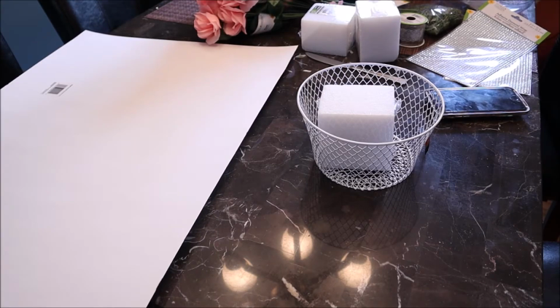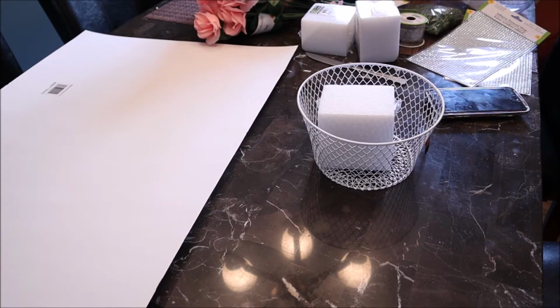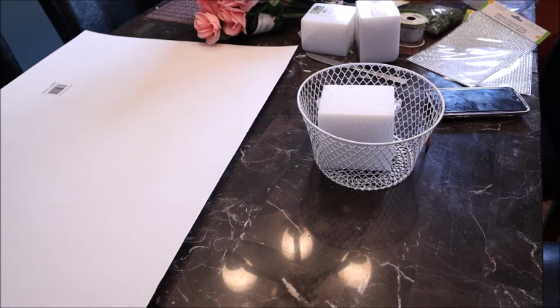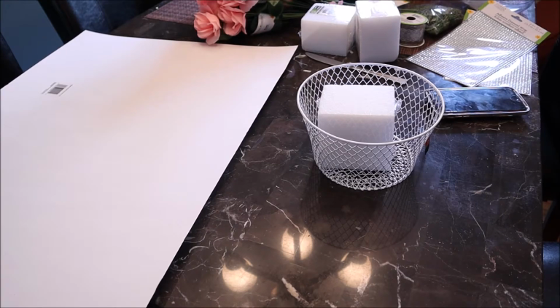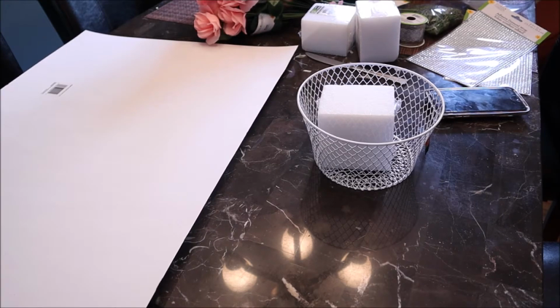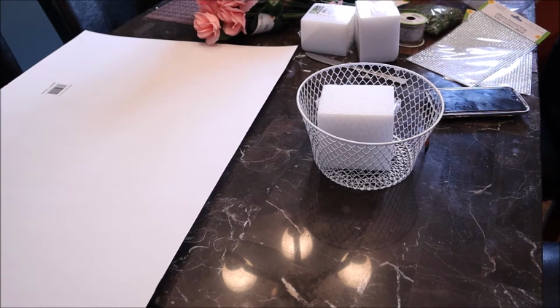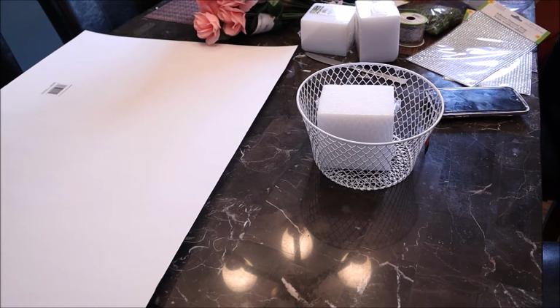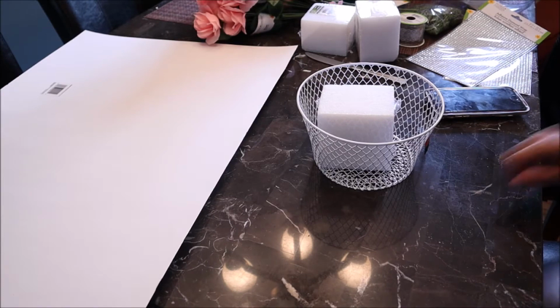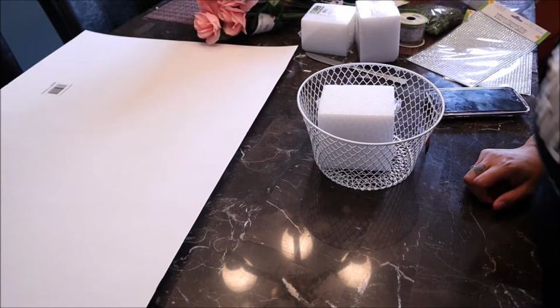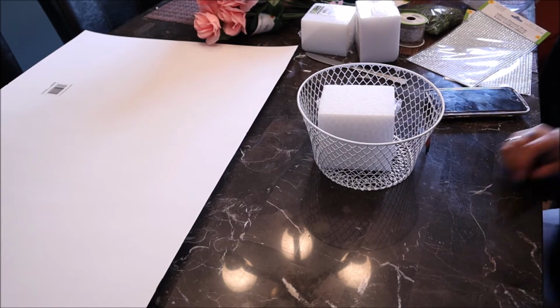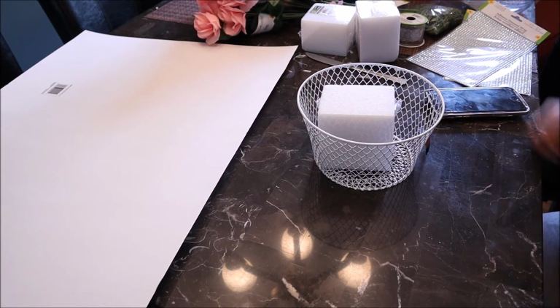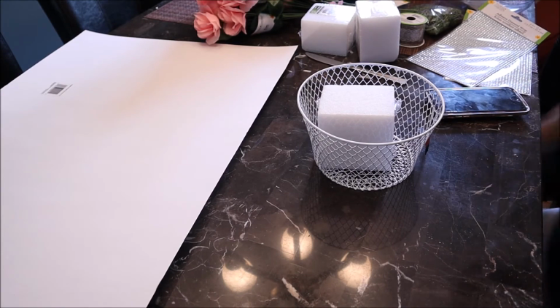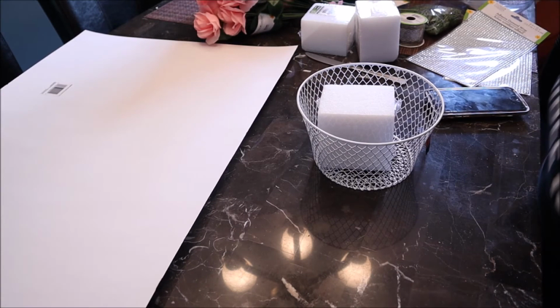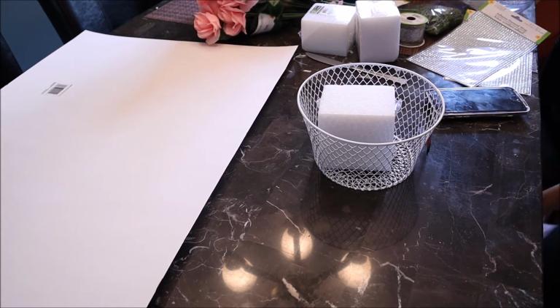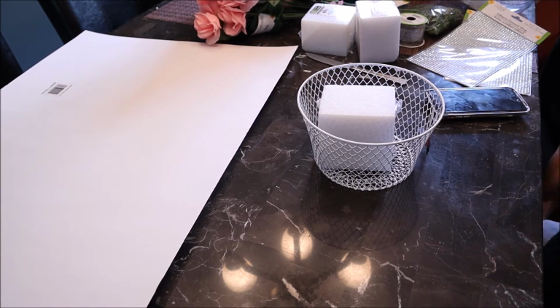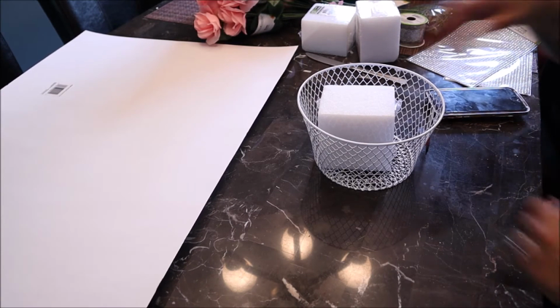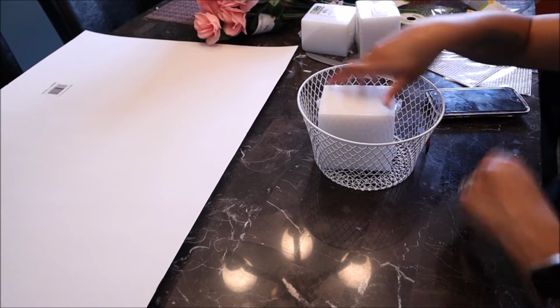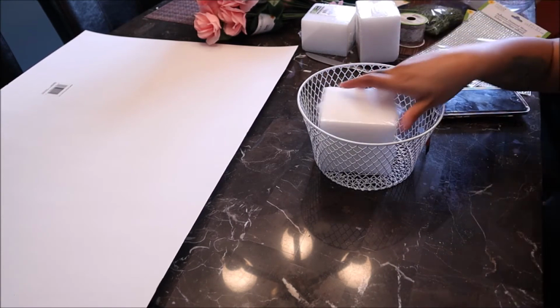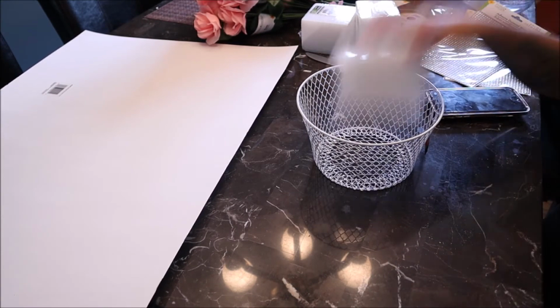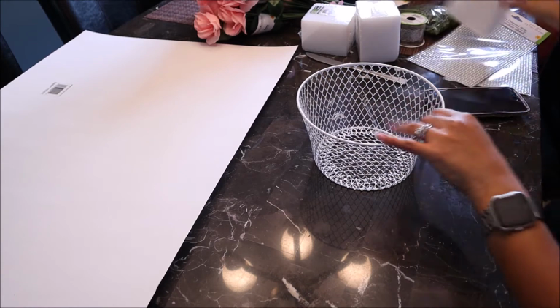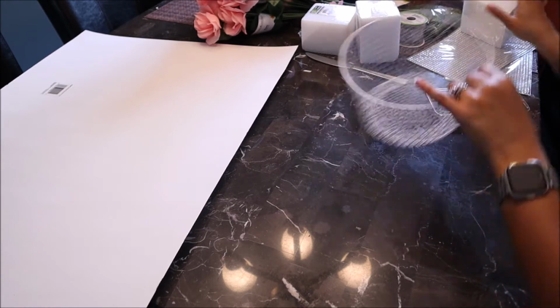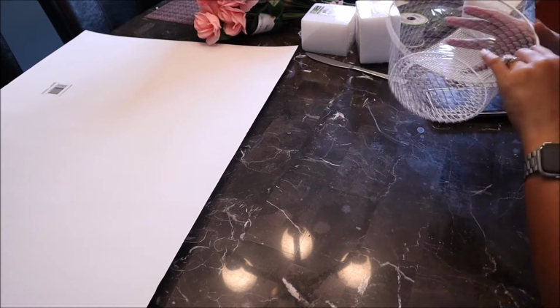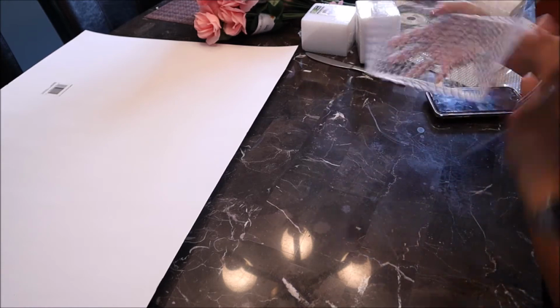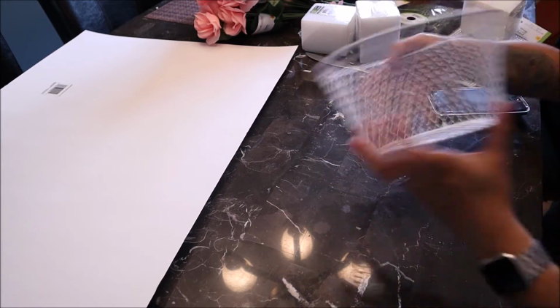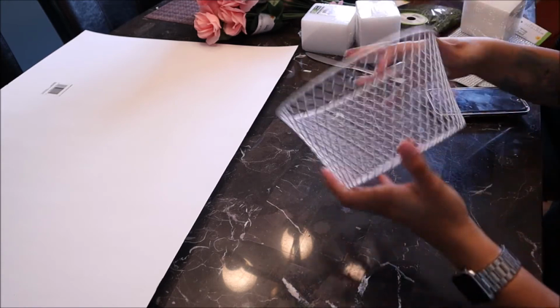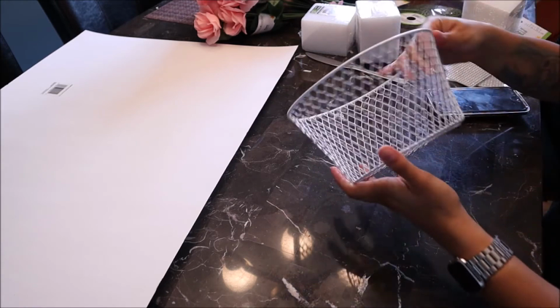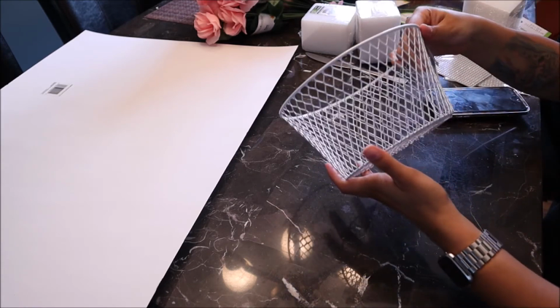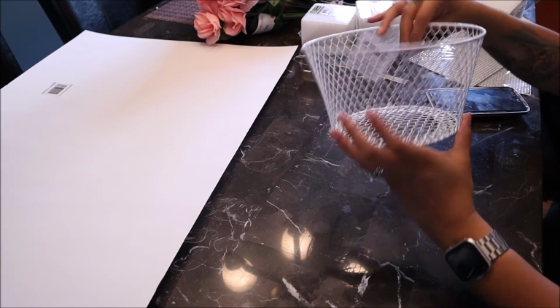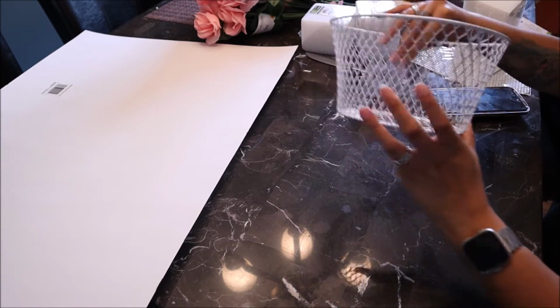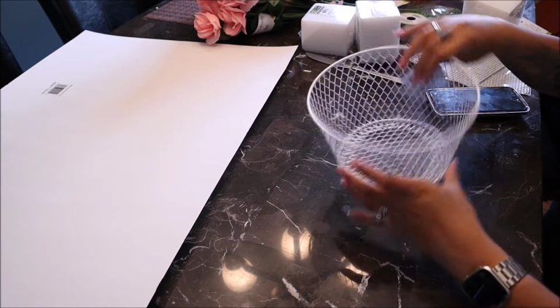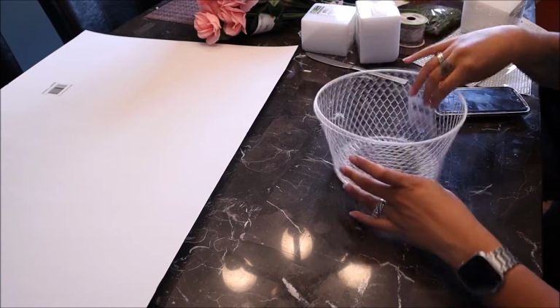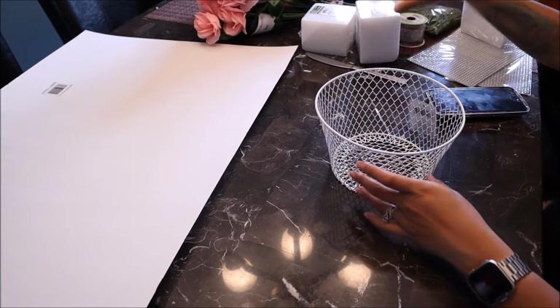Hey guys, welcome back to my channel. Today I'm going to do a flower arrangement that I decided to do for my room. I'm just gonna show you guys step by step on what I used and what I needed and what I did.